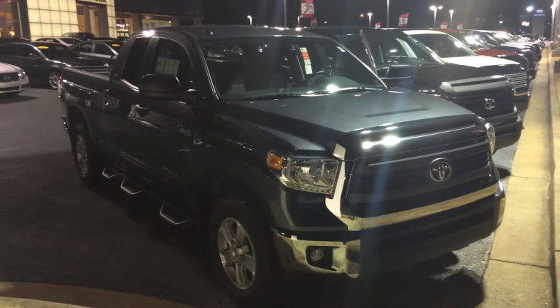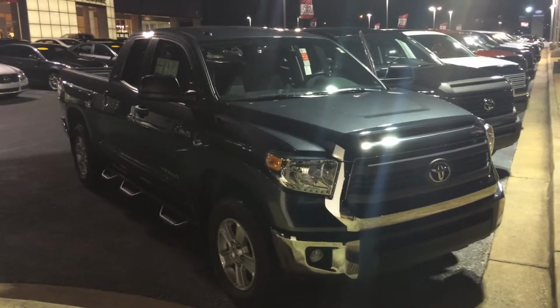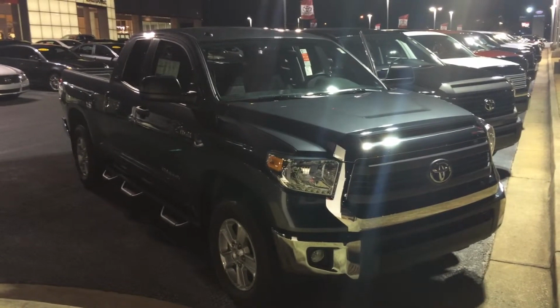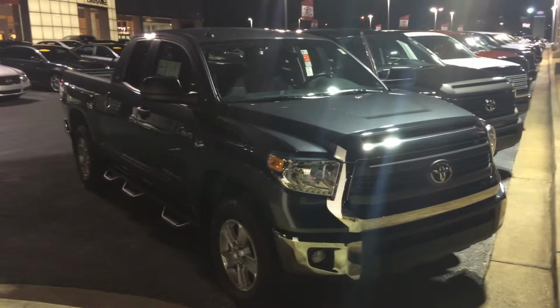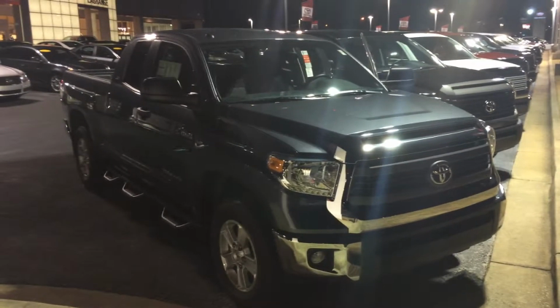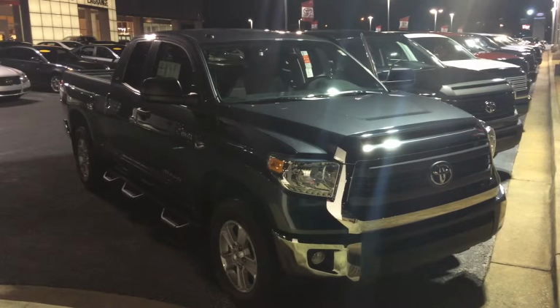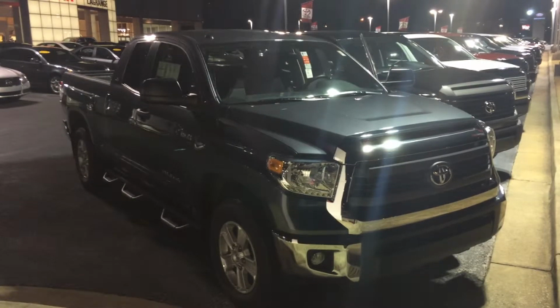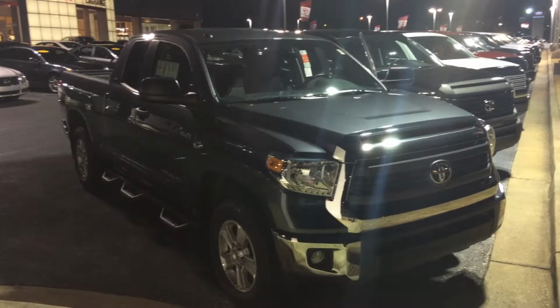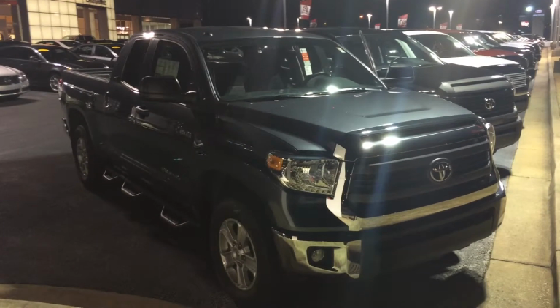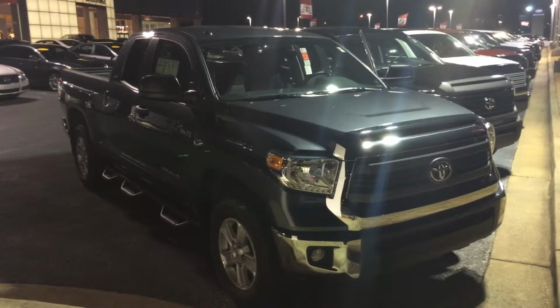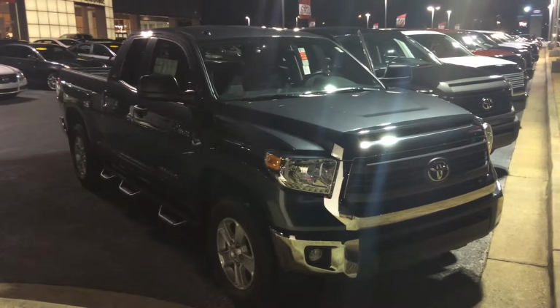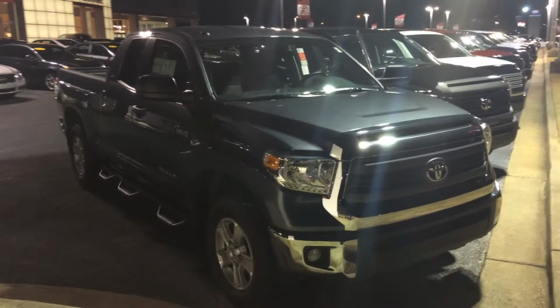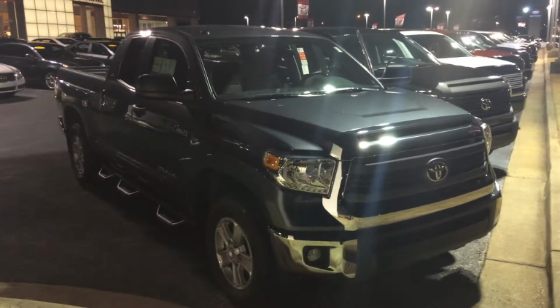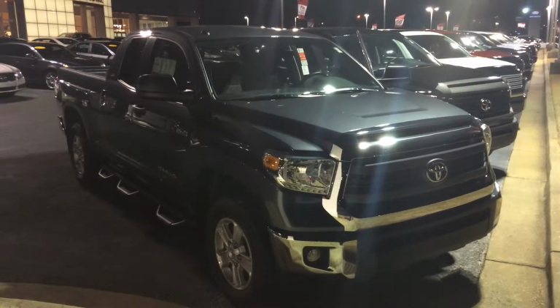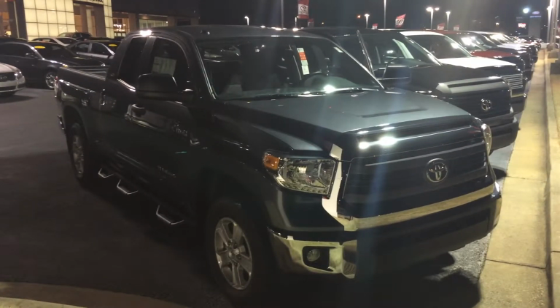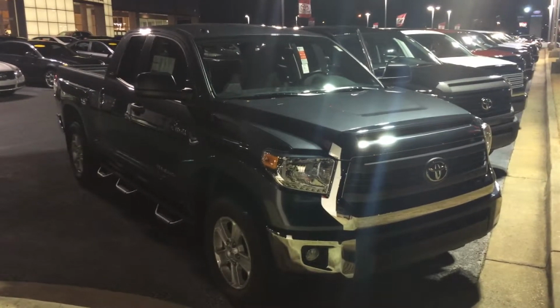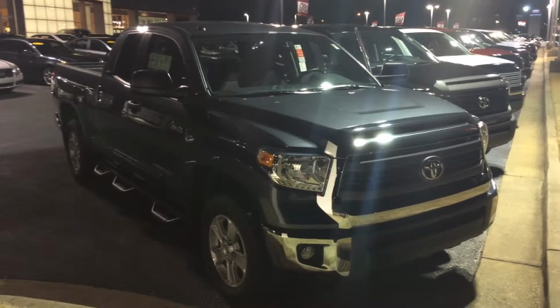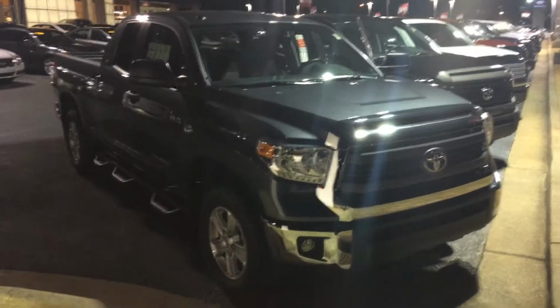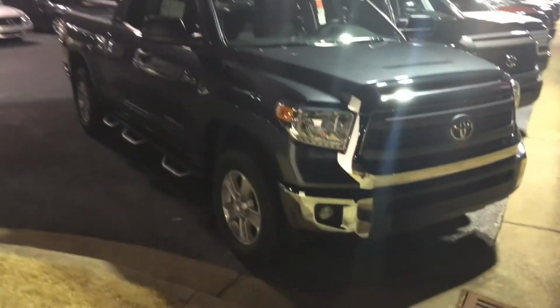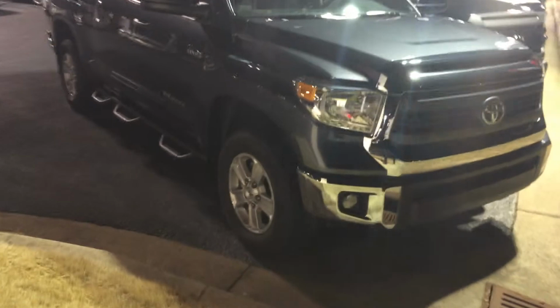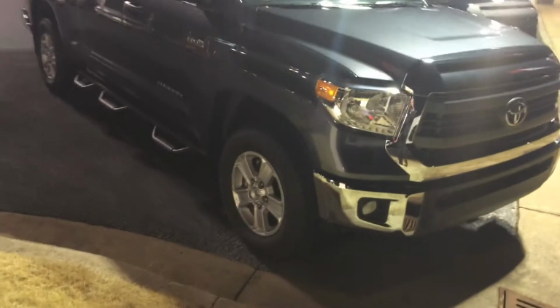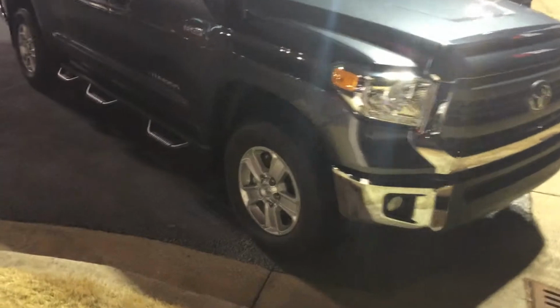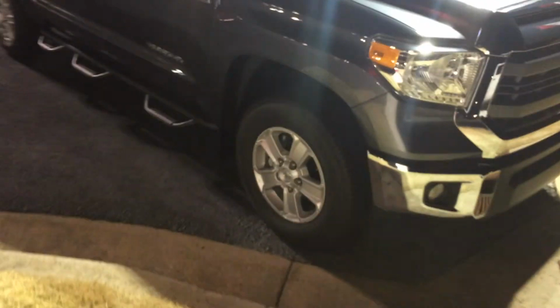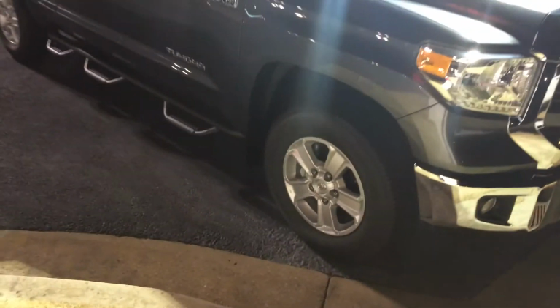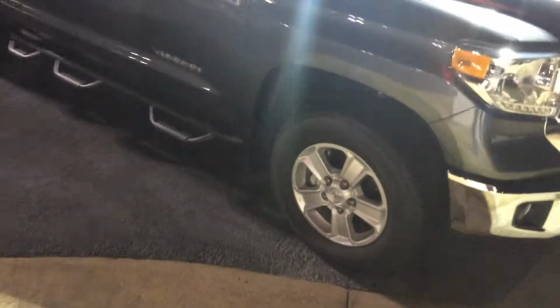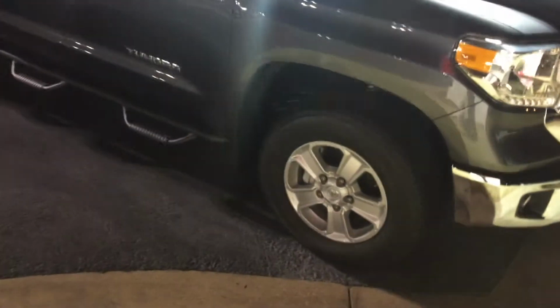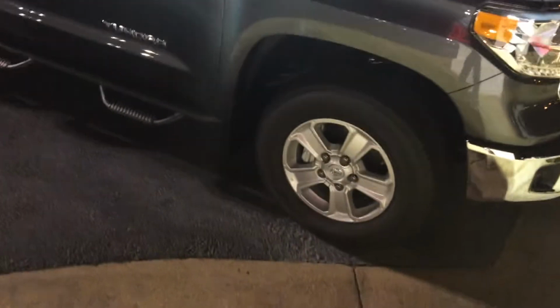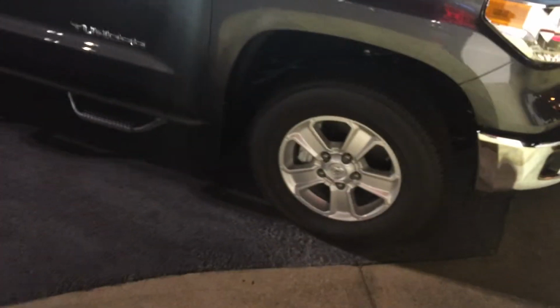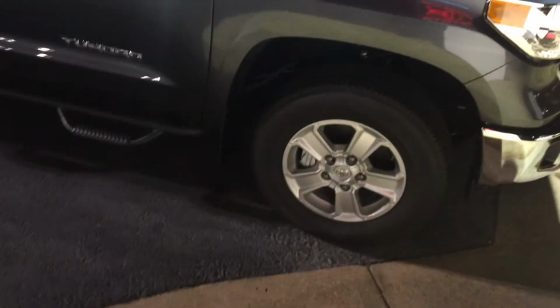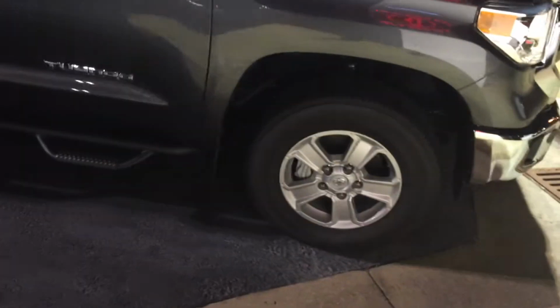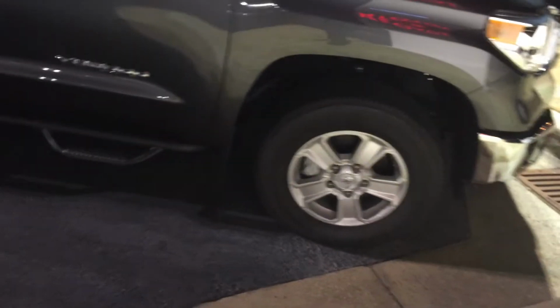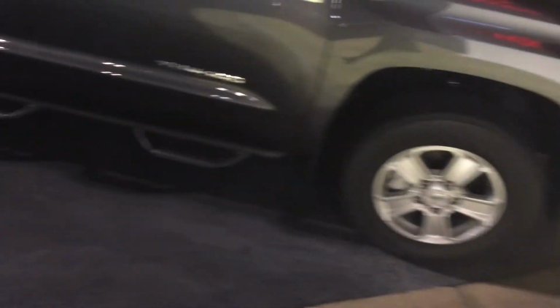This is a 5.7 liter V8 4x4 double cab in magnetic gray metallic, equipped with fog lamps and alloy wheels. Don't forget we offer tires for life here at LaGrange Toyota.